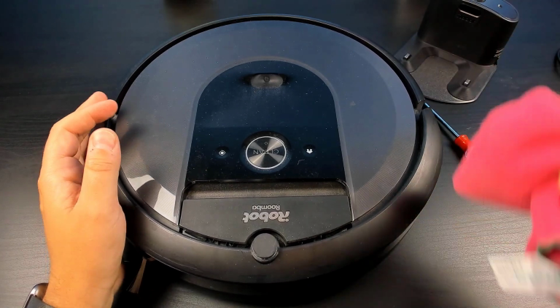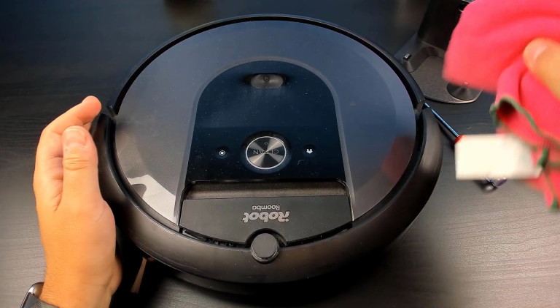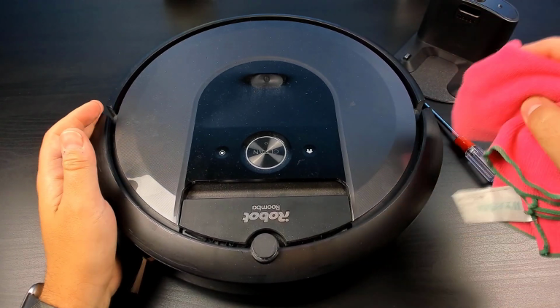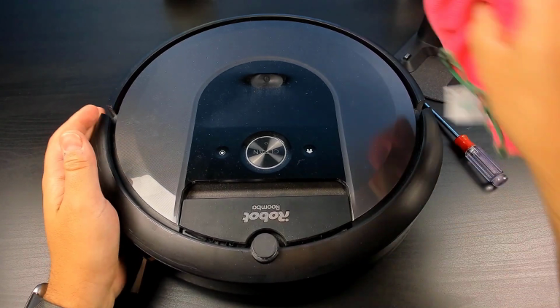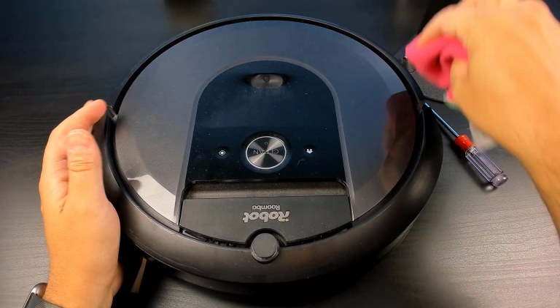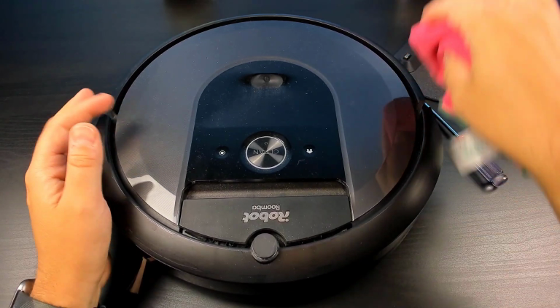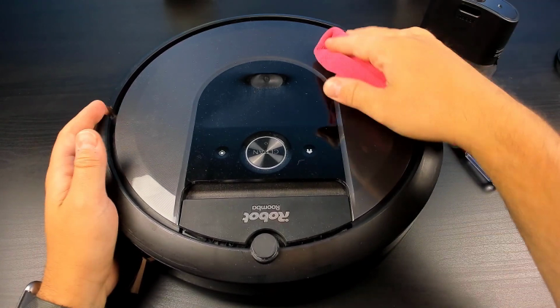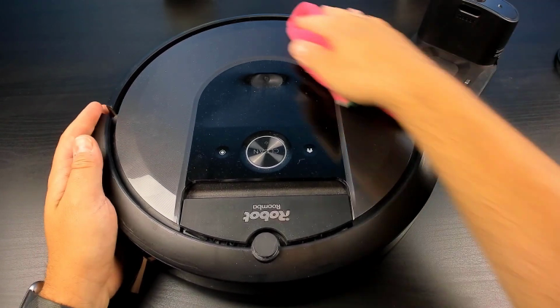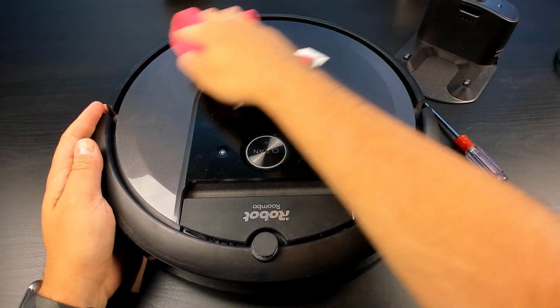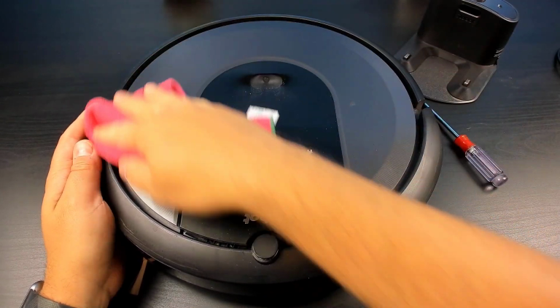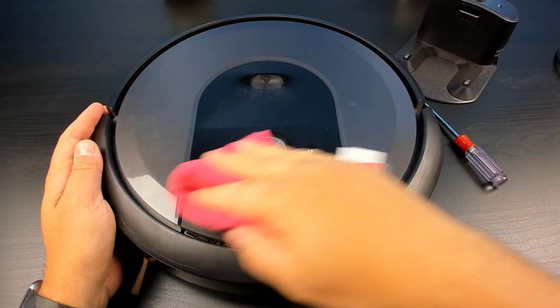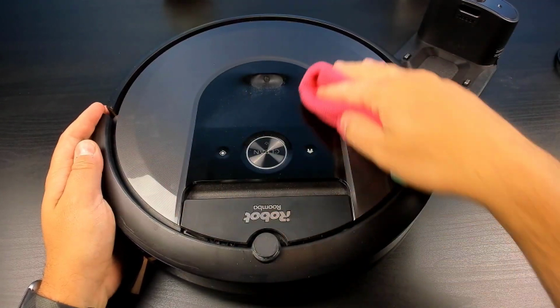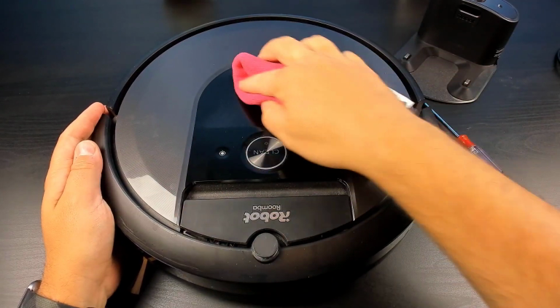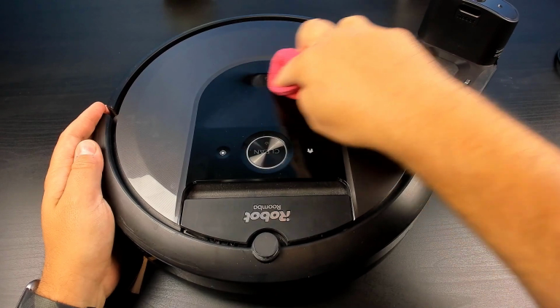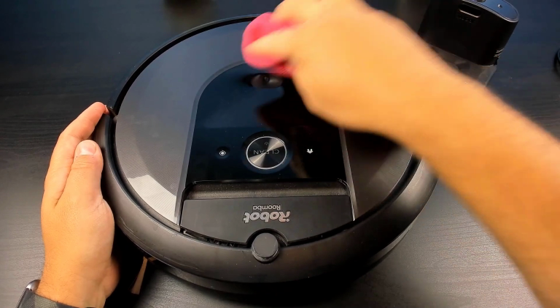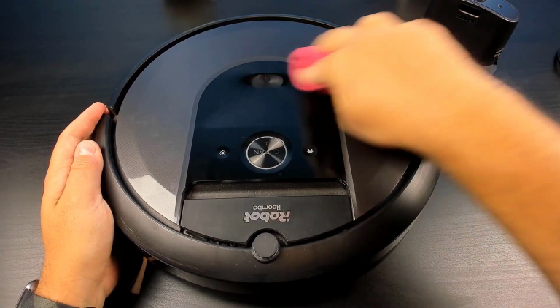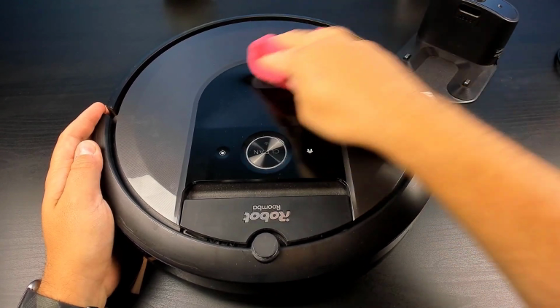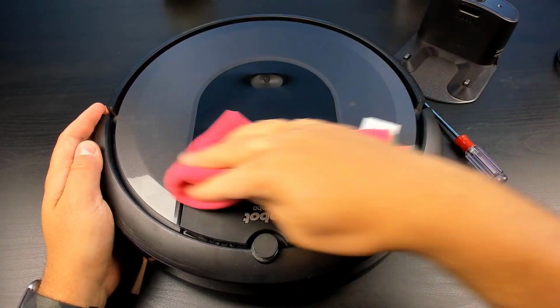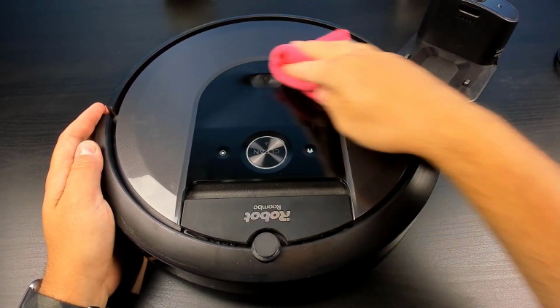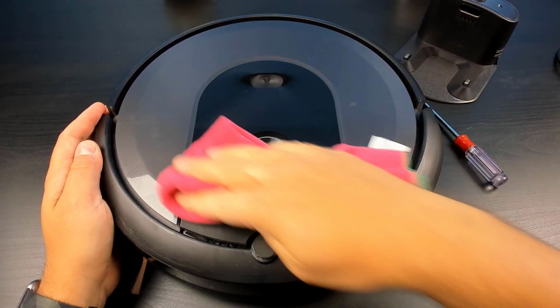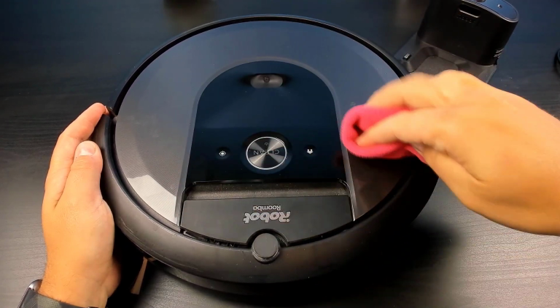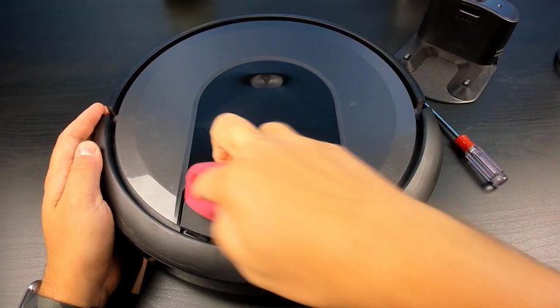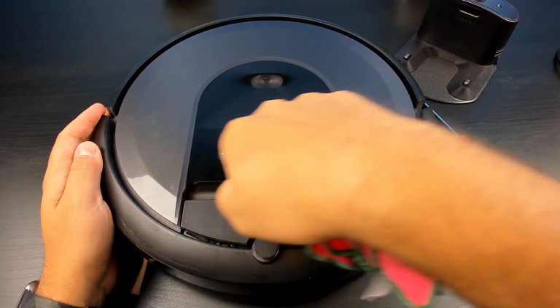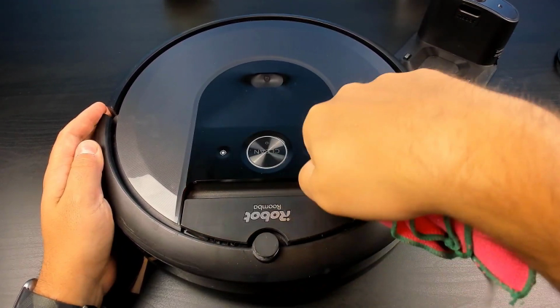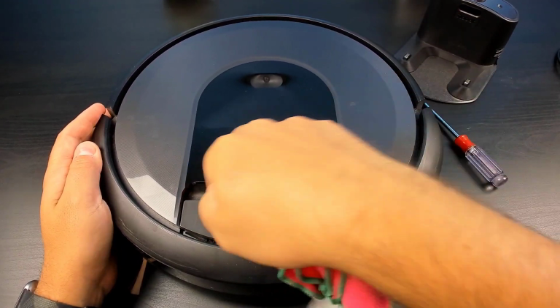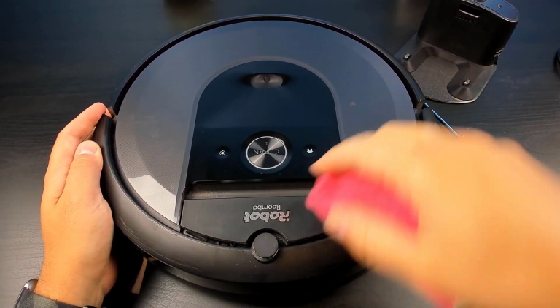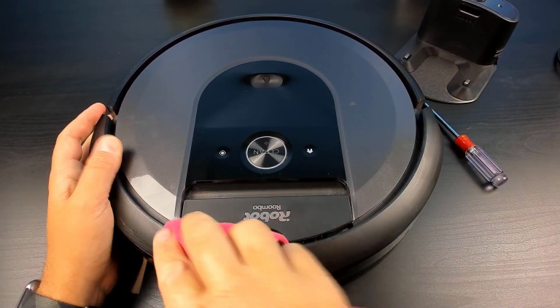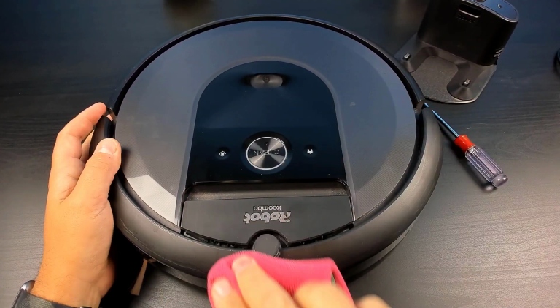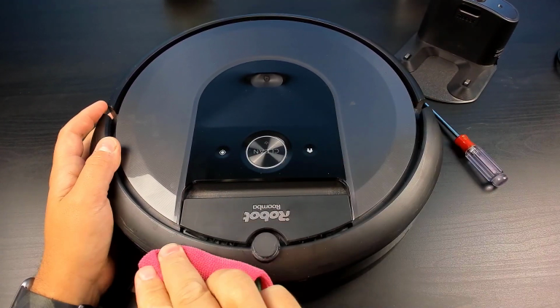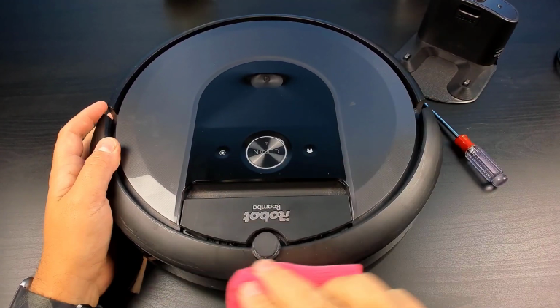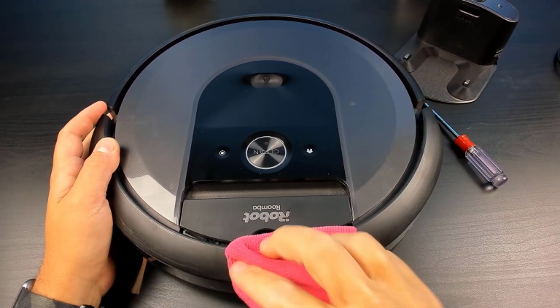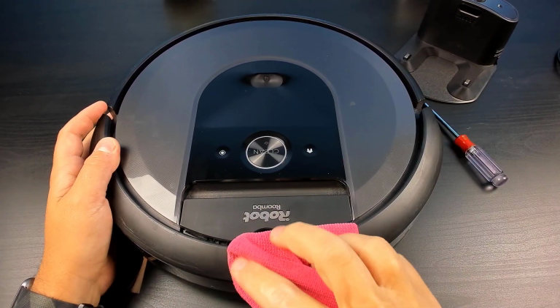Next we'll clean the top. Make sure that's nice and clean. We'll want to clean the sensor.